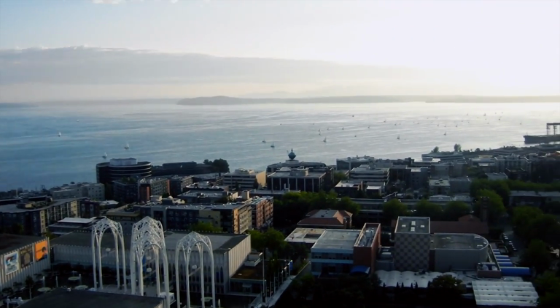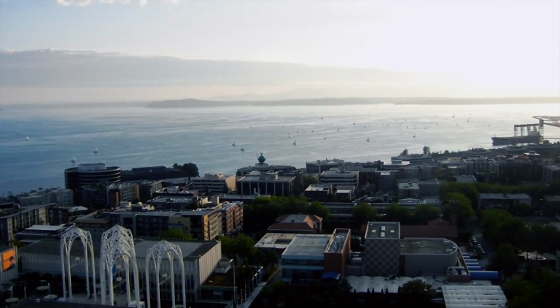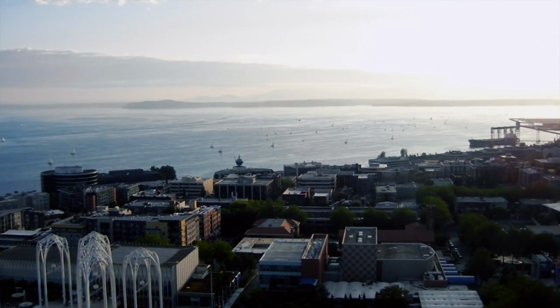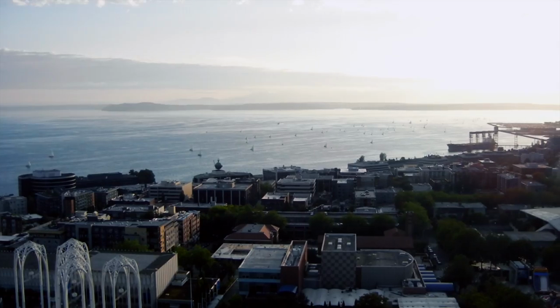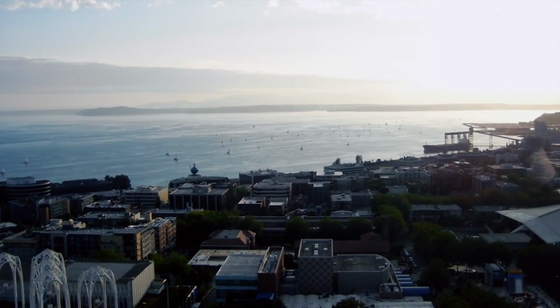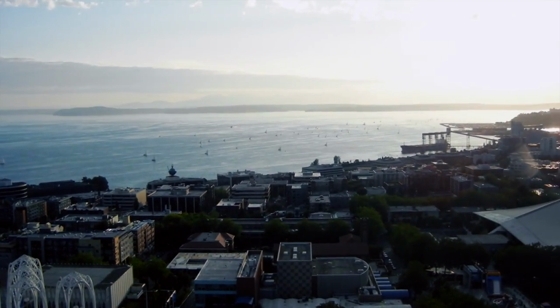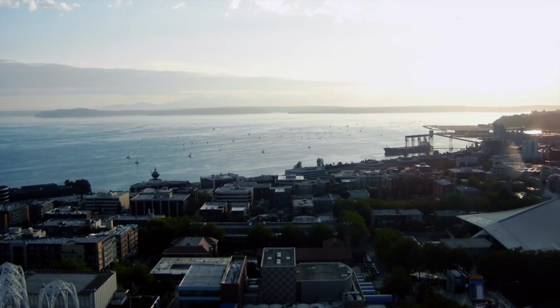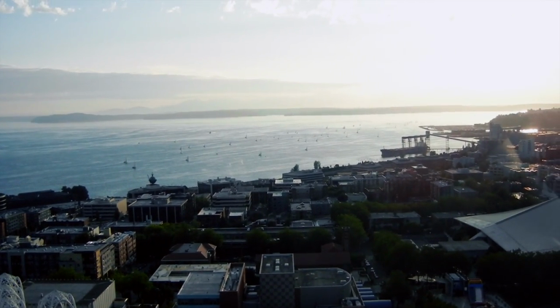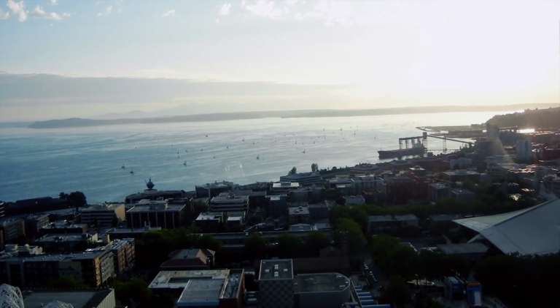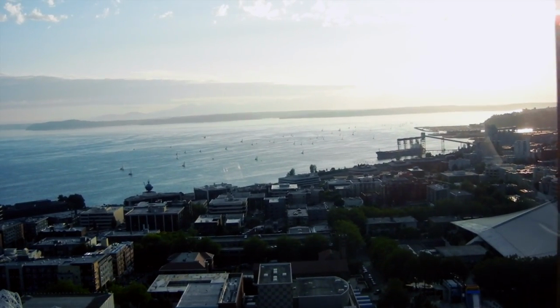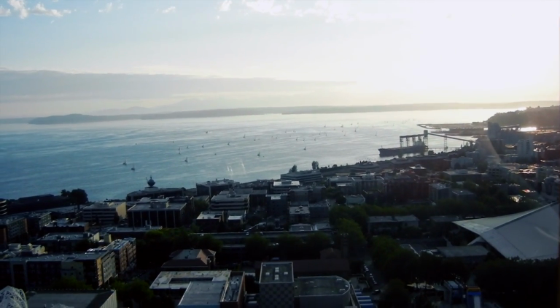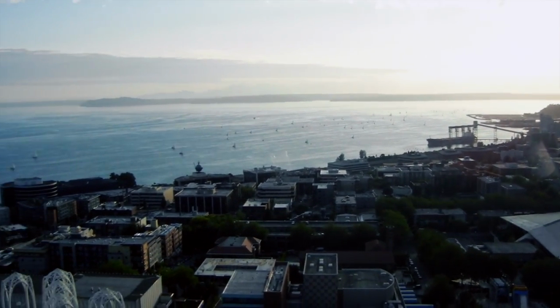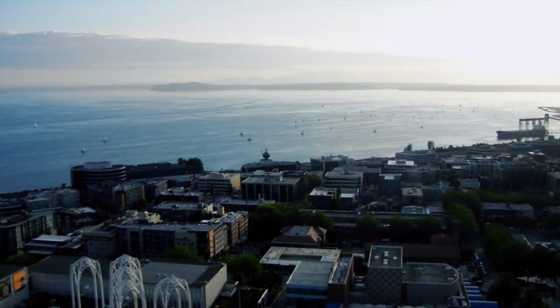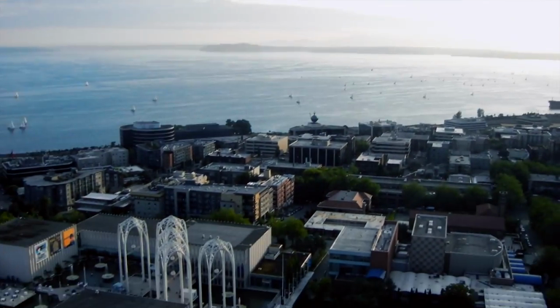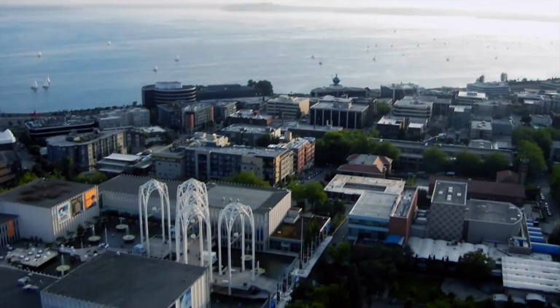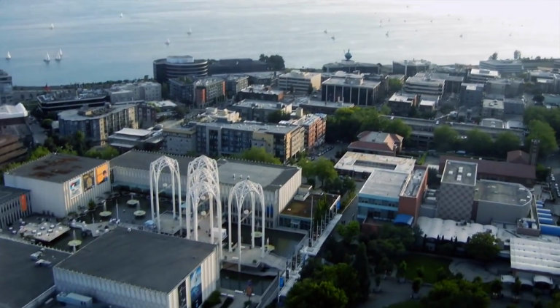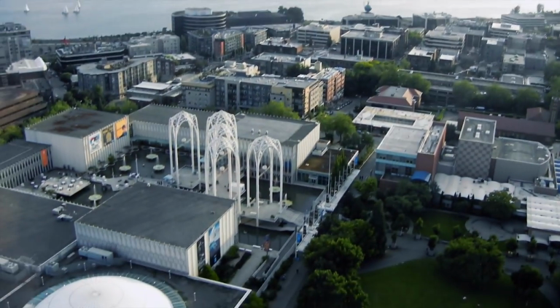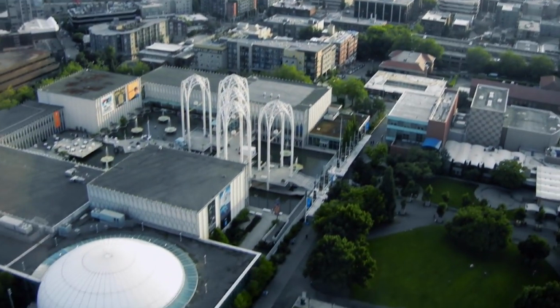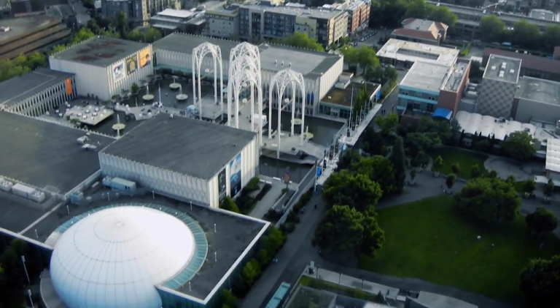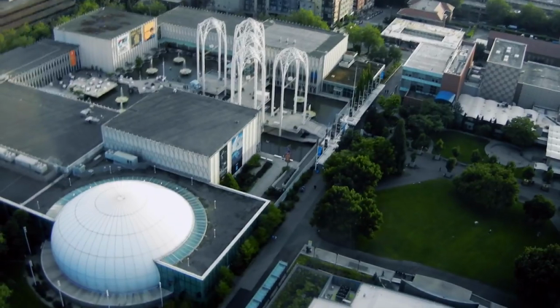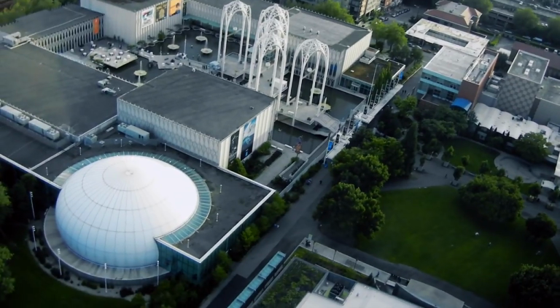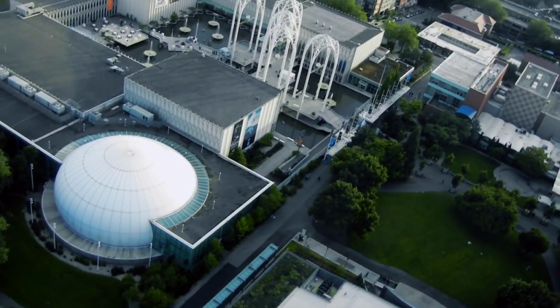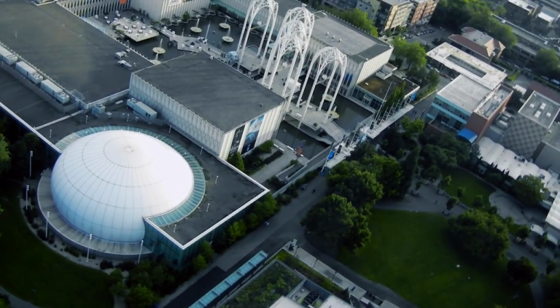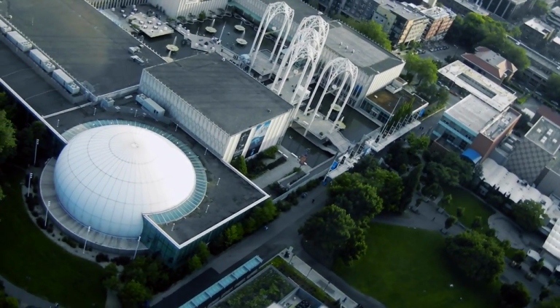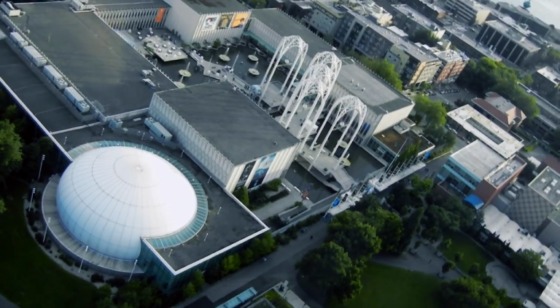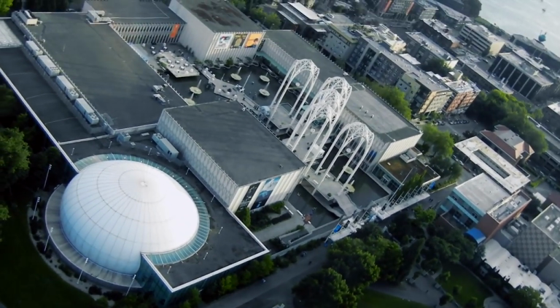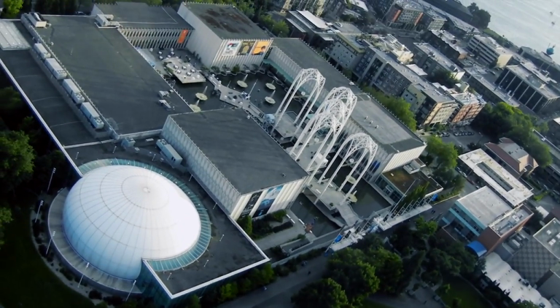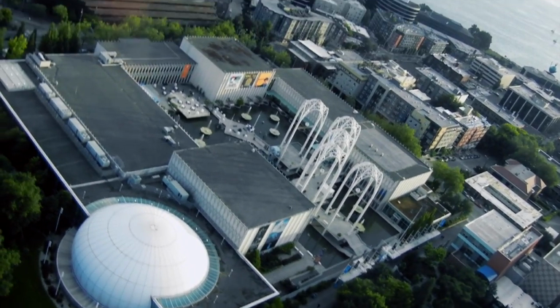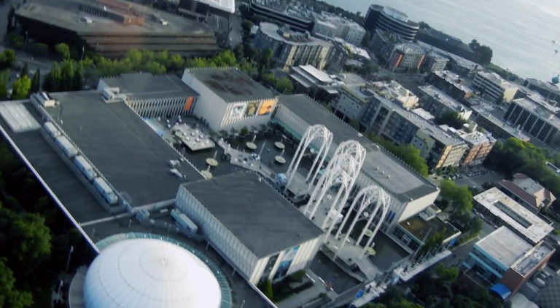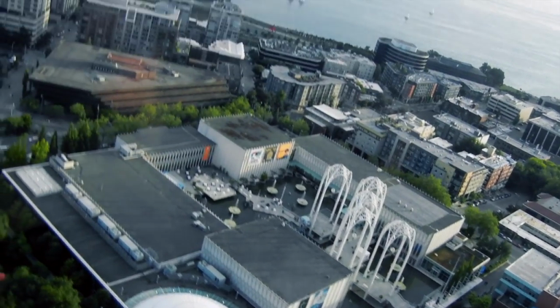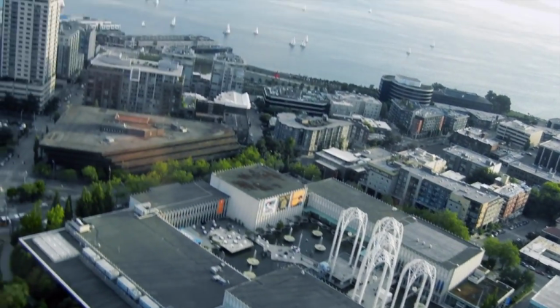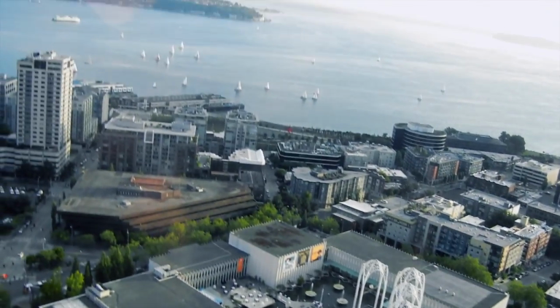Right now we're looking out west to Elliott Bay, the Puget Sound right in front of you. It's about as deep as the Space Needle is tall right there — about 600 feet. Only a few miles to the northwest before it empties out into the Pacific — it's almost 1,000 feet.